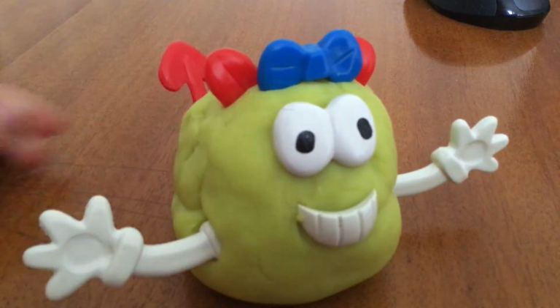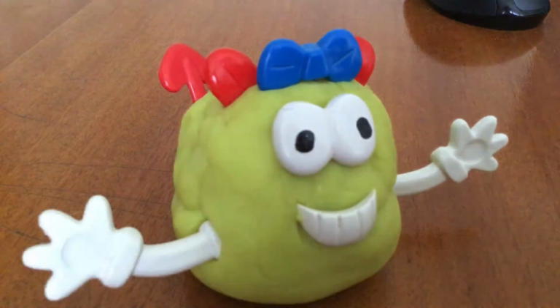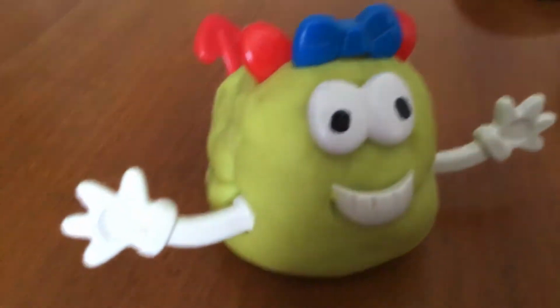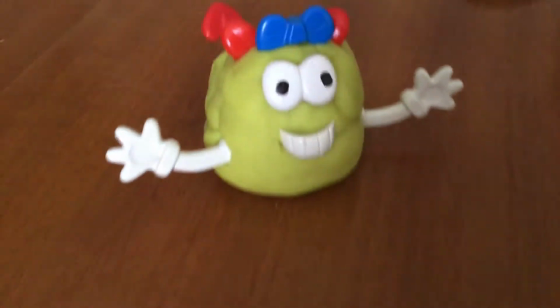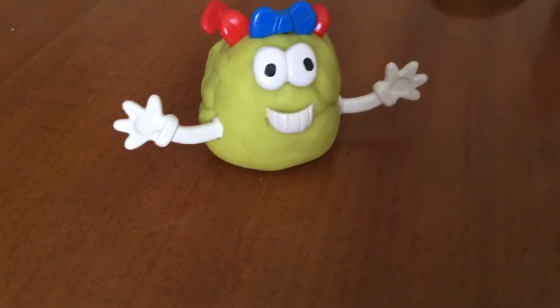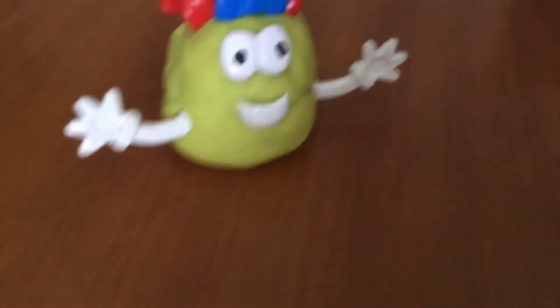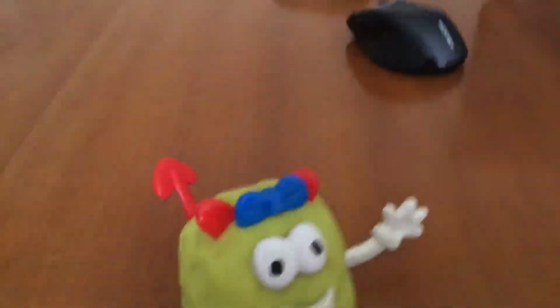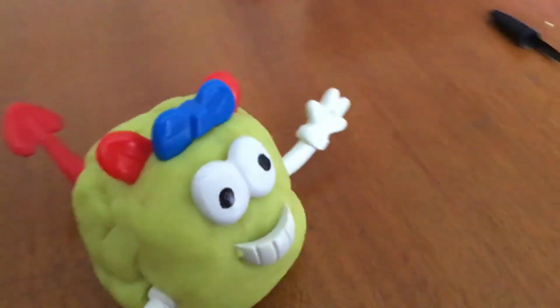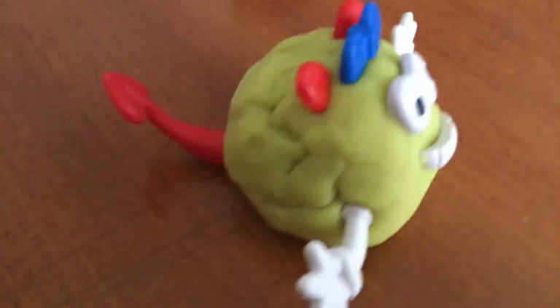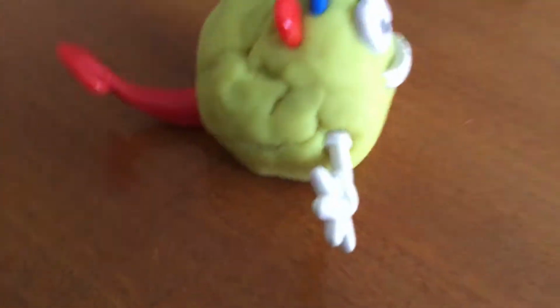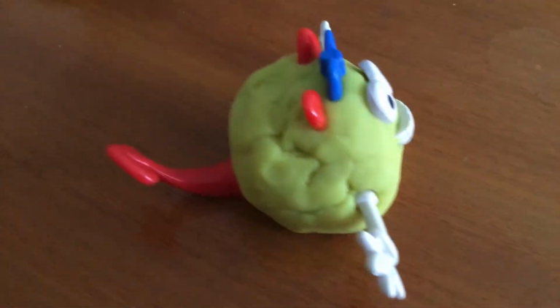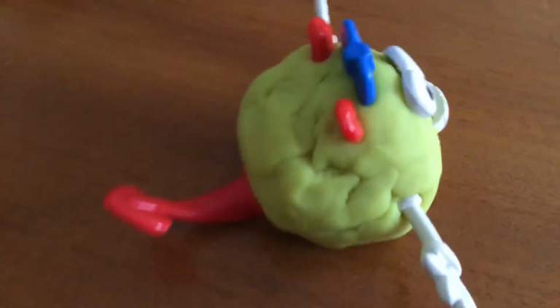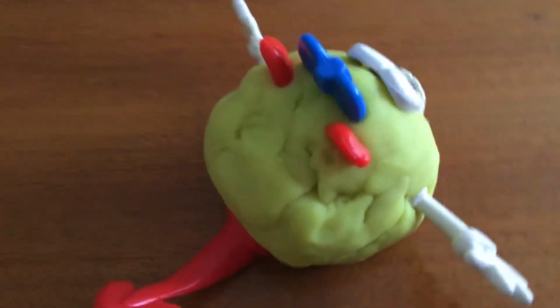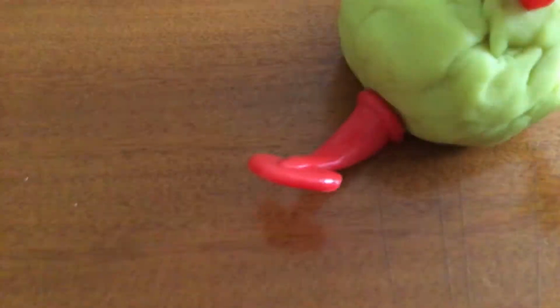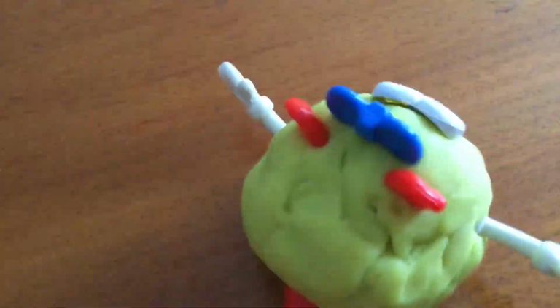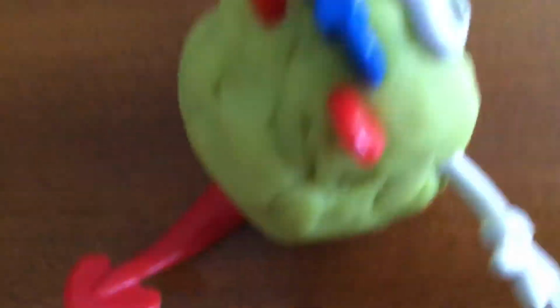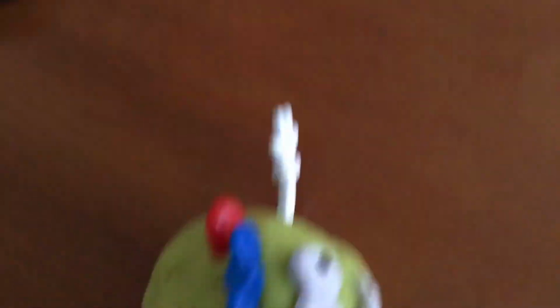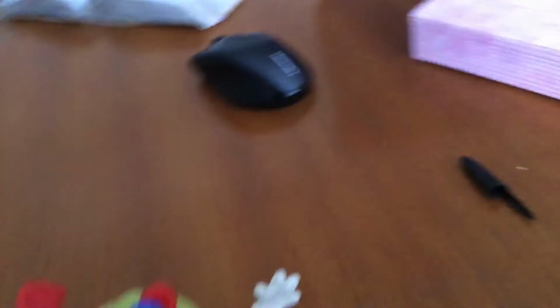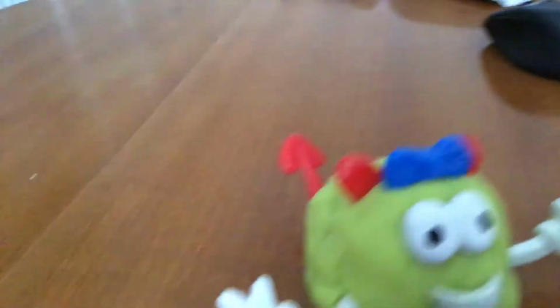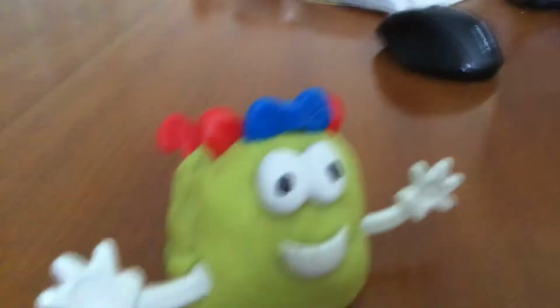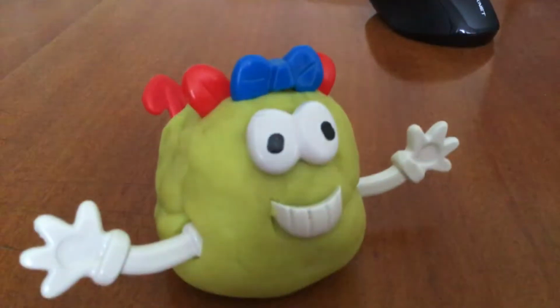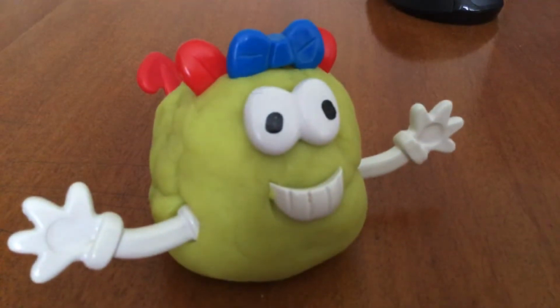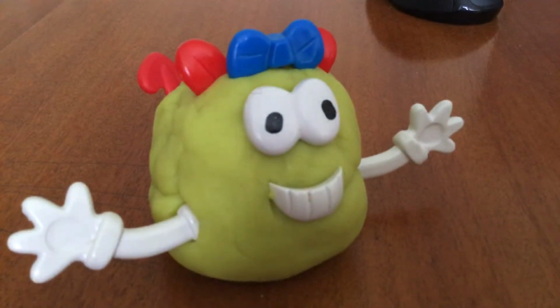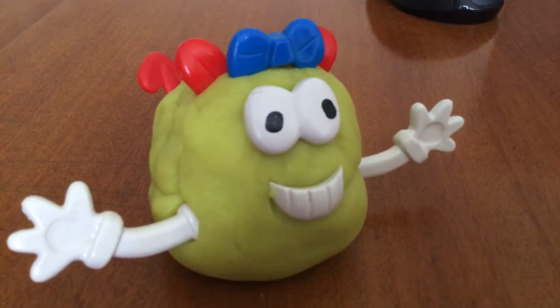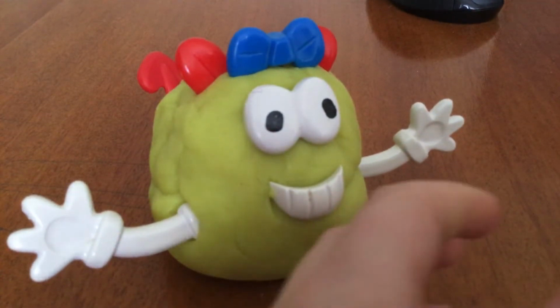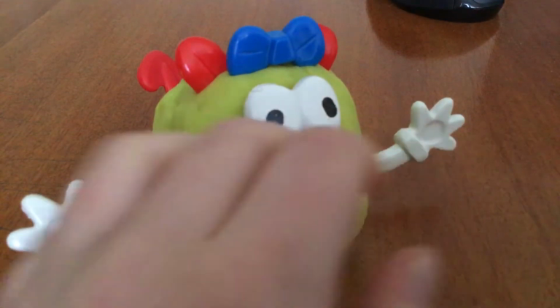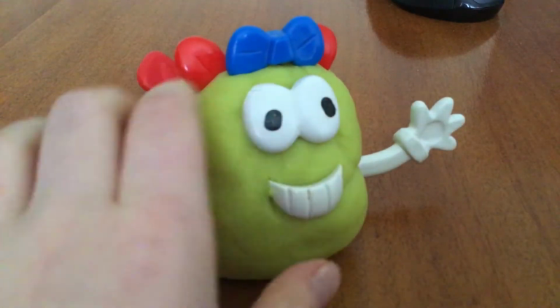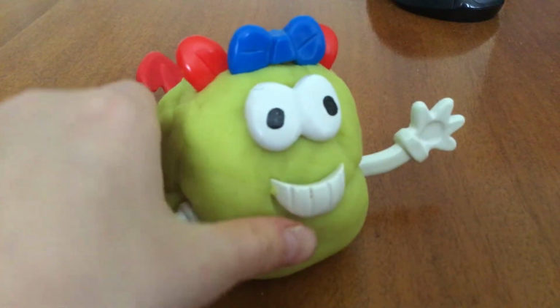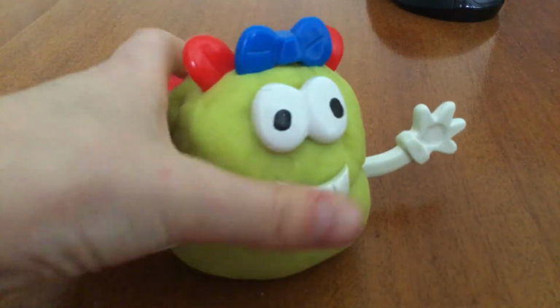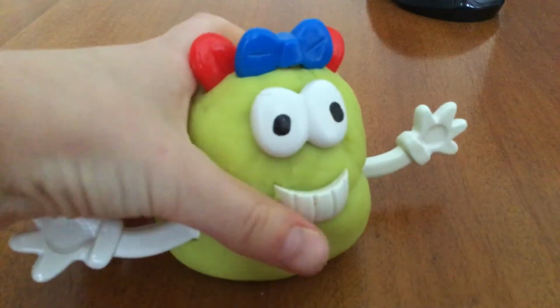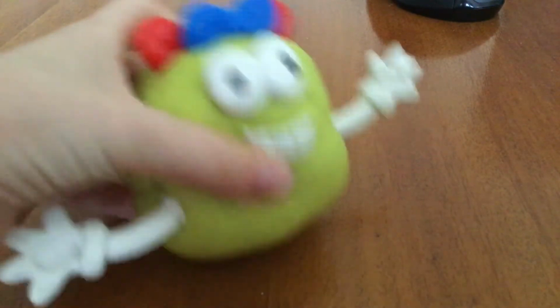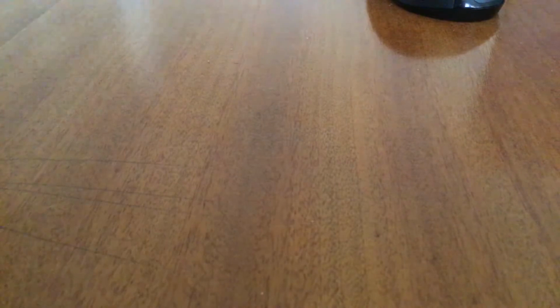If you have these parts and you want to make a monster bear, this is how it should turn out. But most of you won't have parts, so this is how you do it.